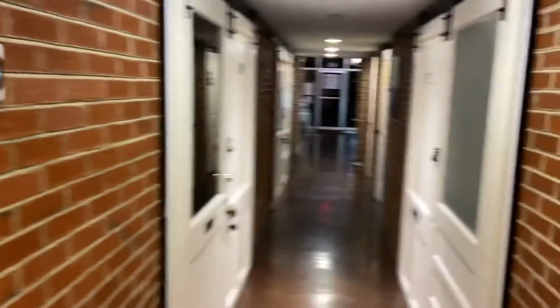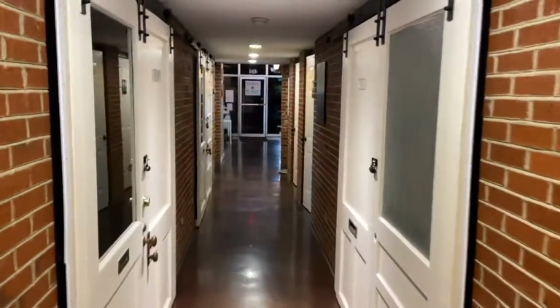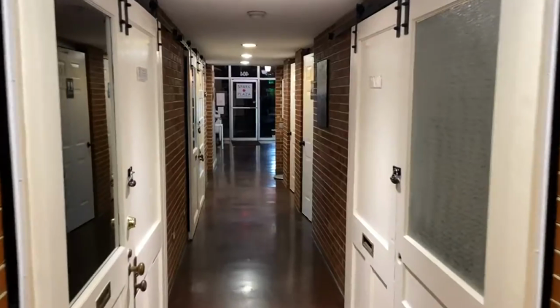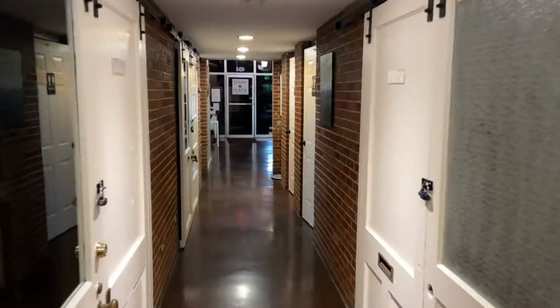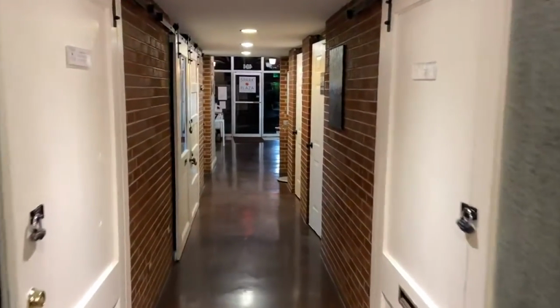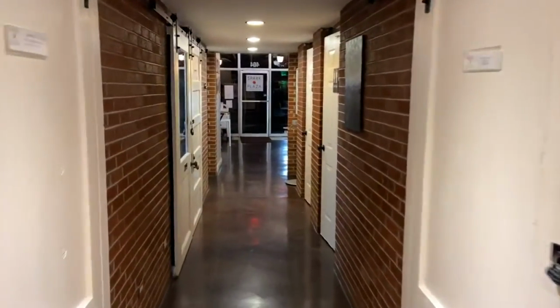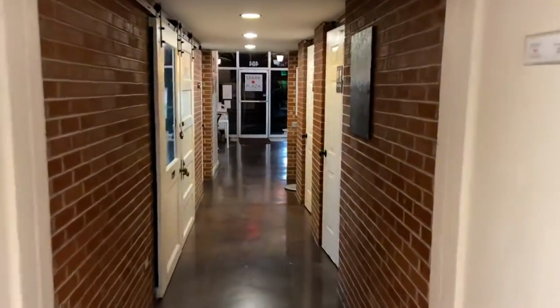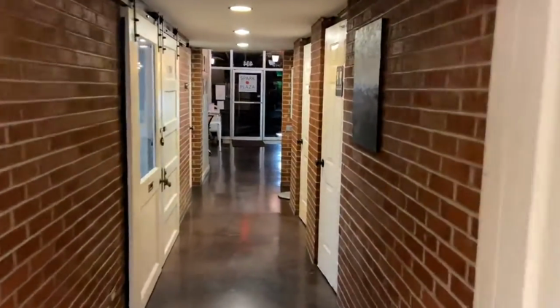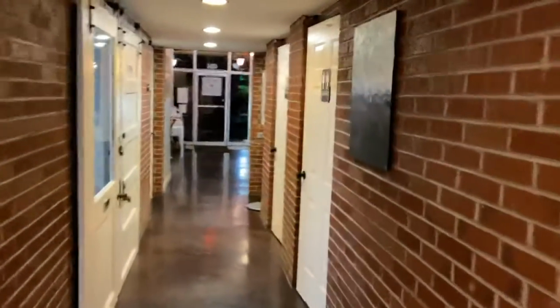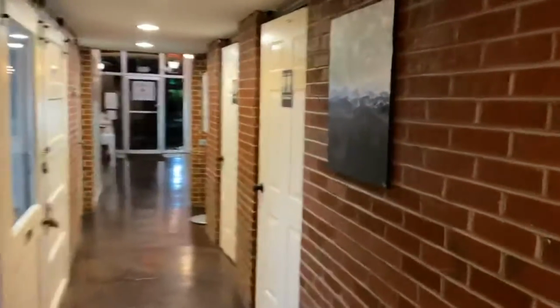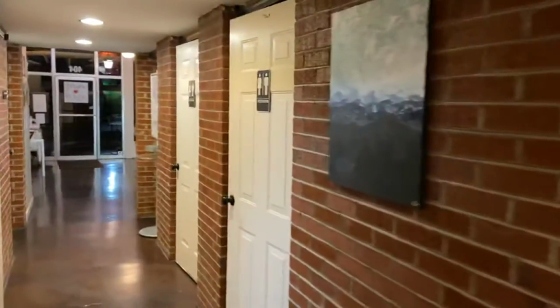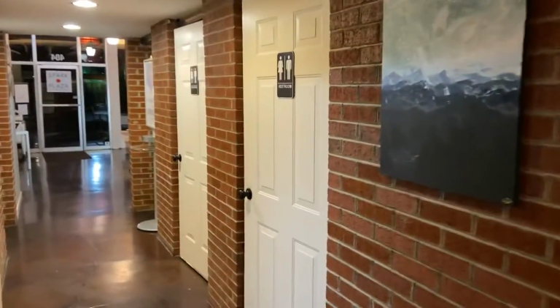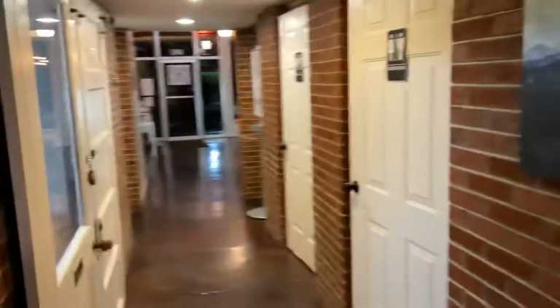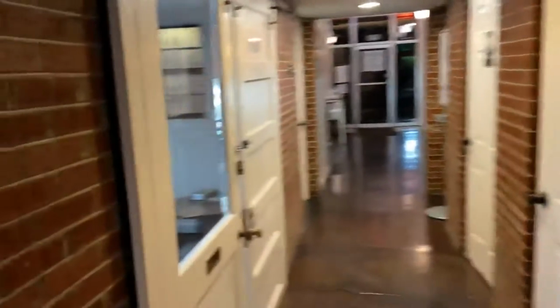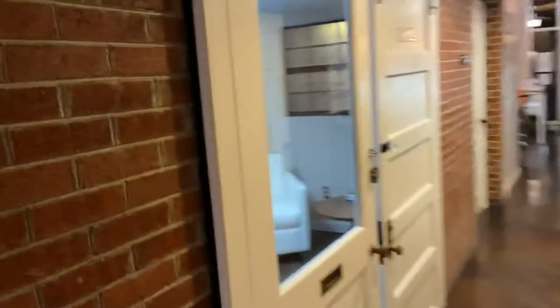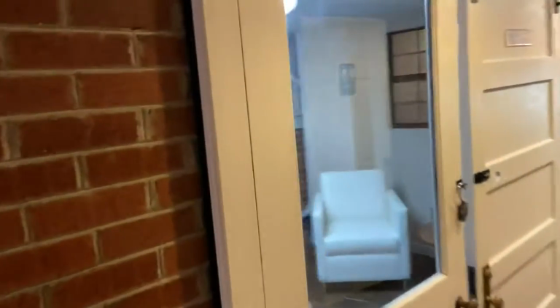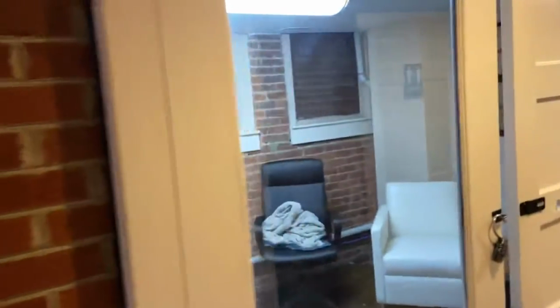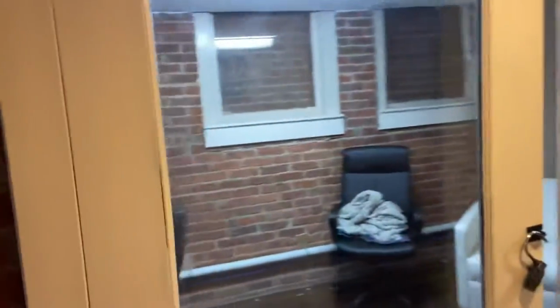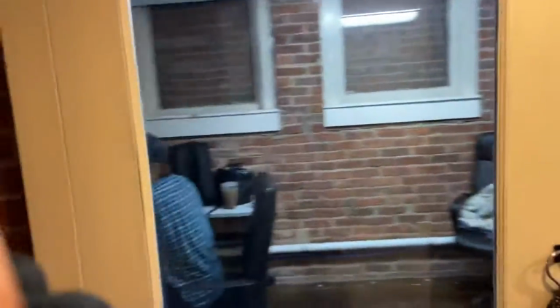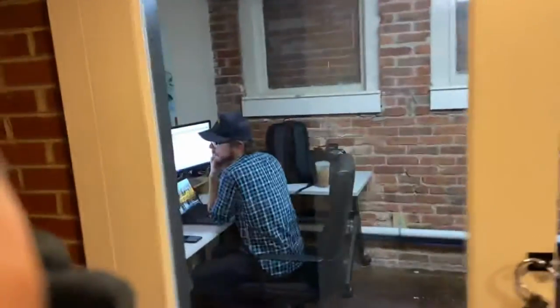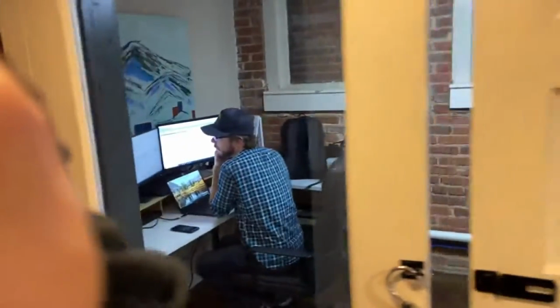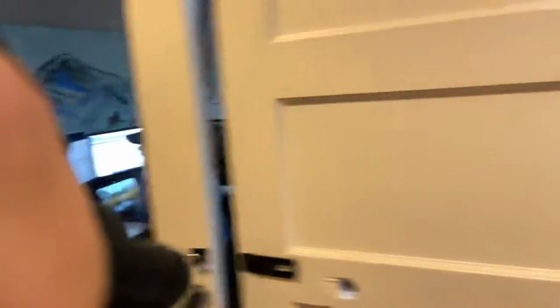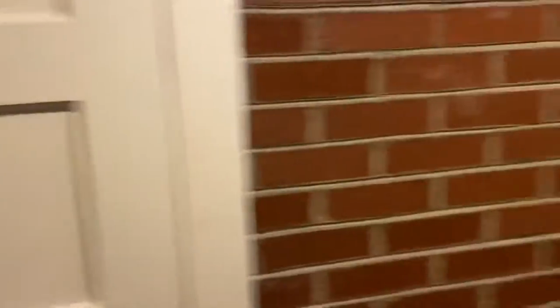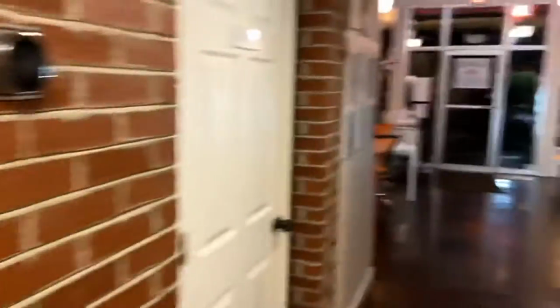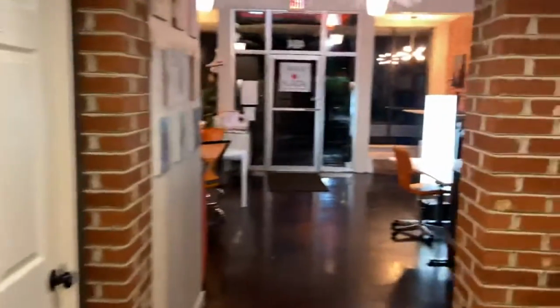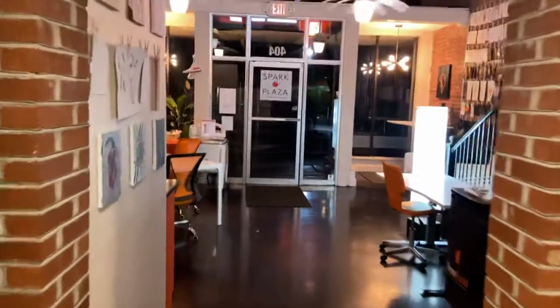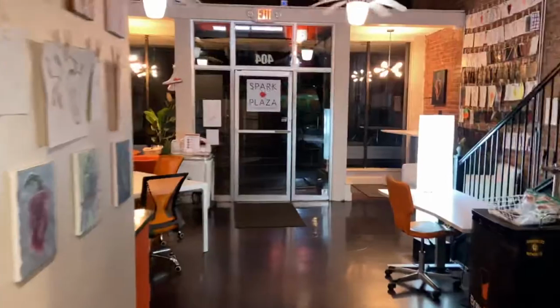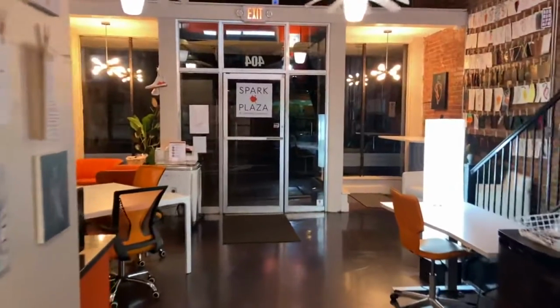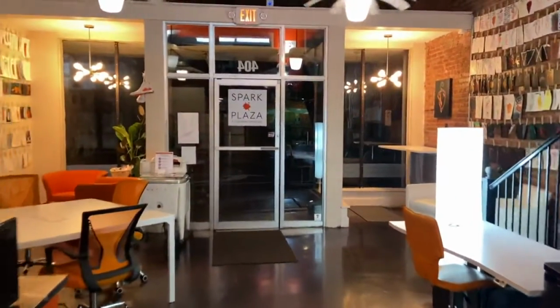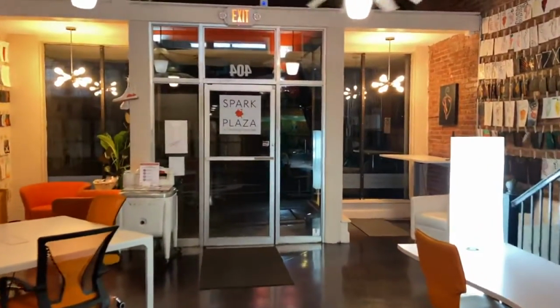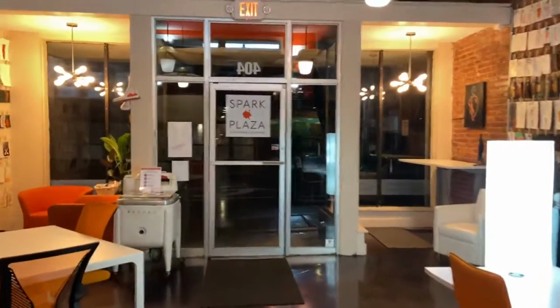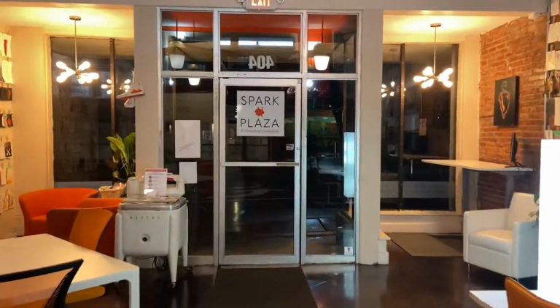Then we have private offices. Down through the hallway, two nice restrooms. These private offices seat two people, and there is the tour of Spark Plaza.